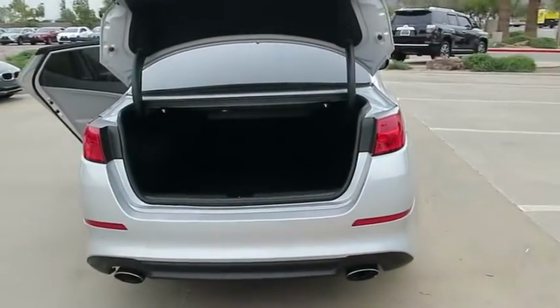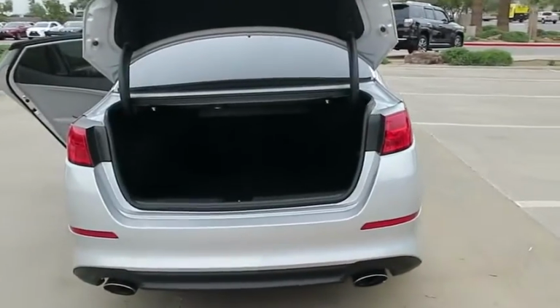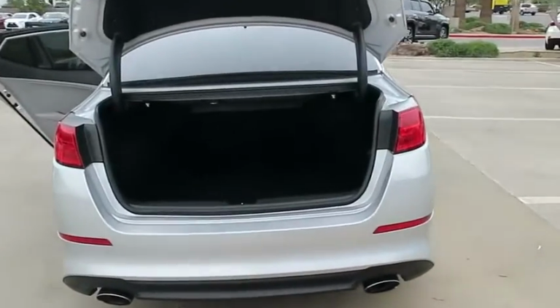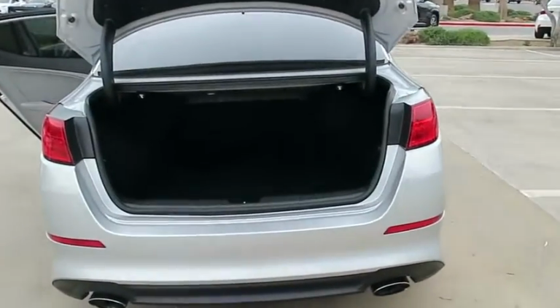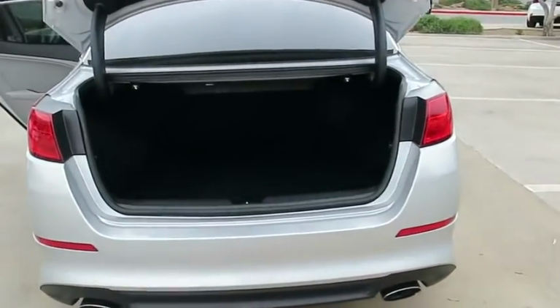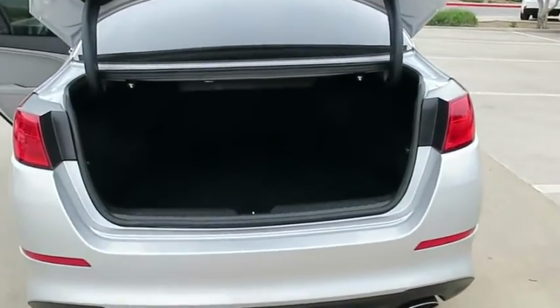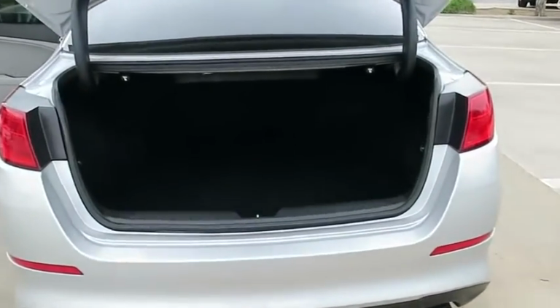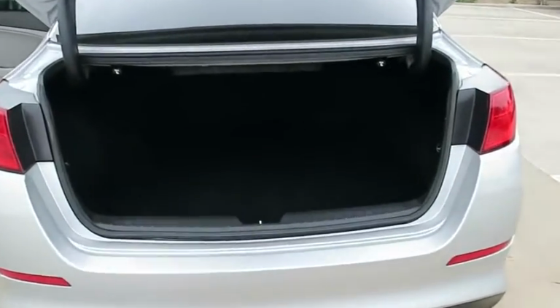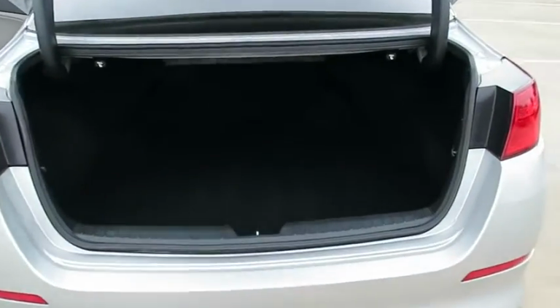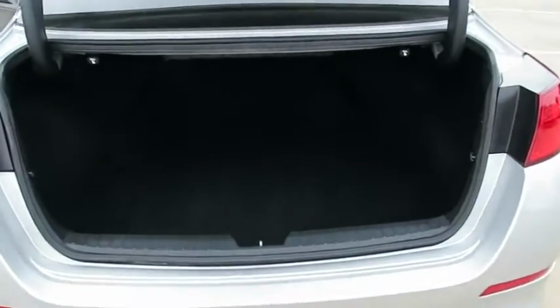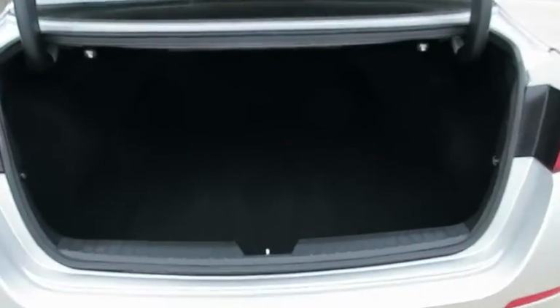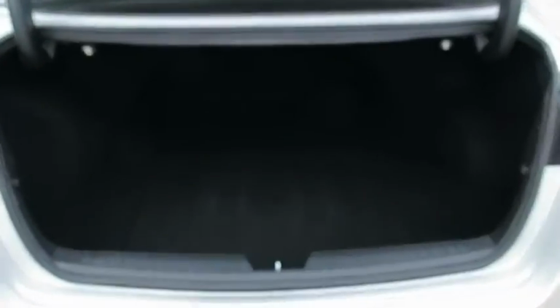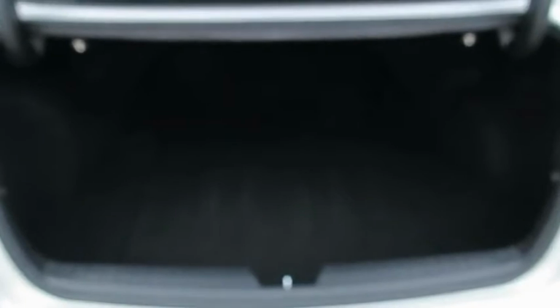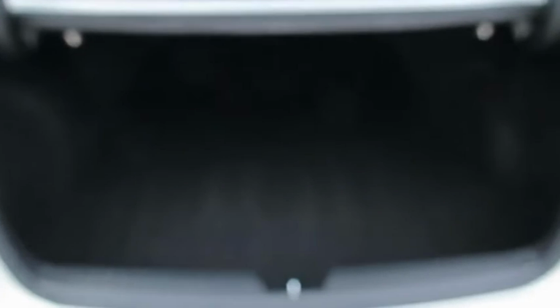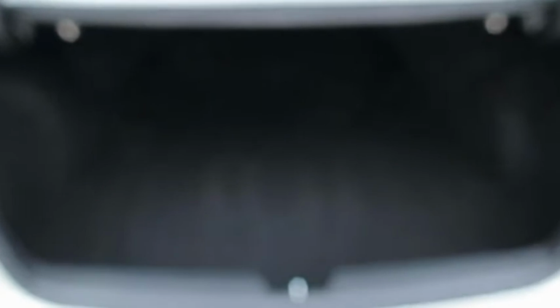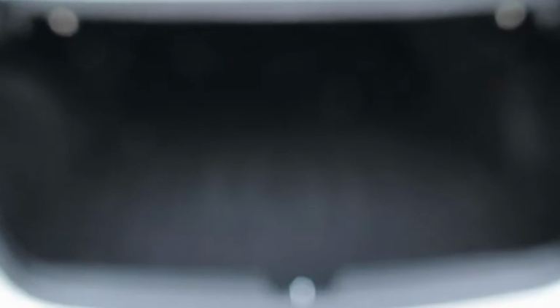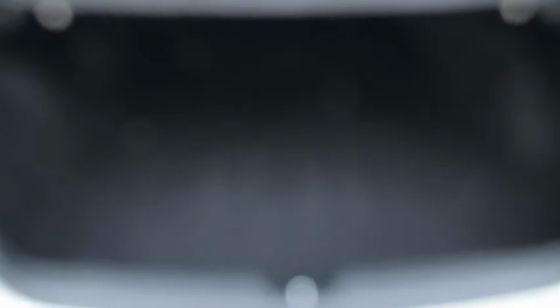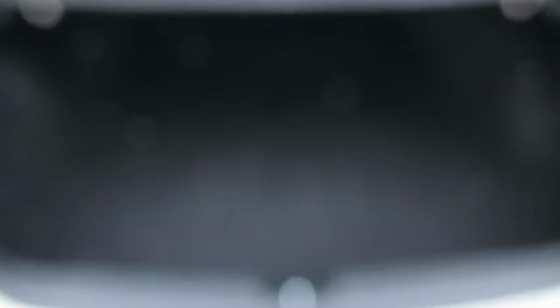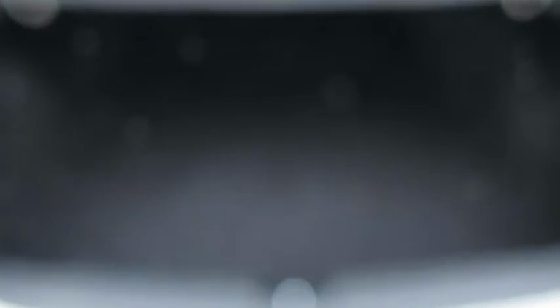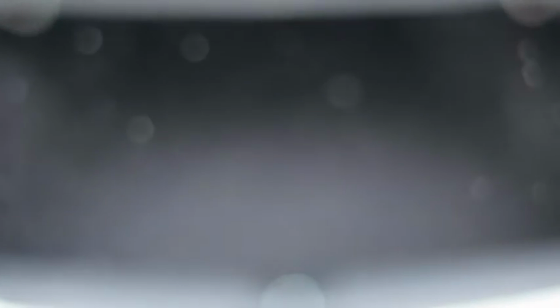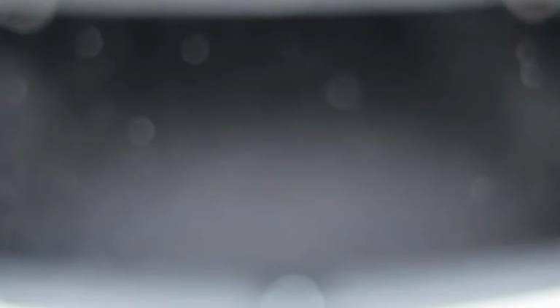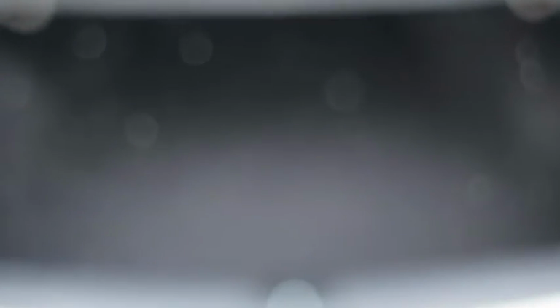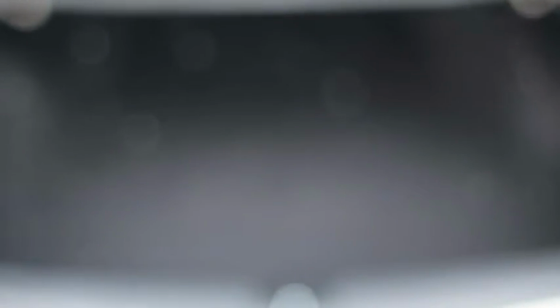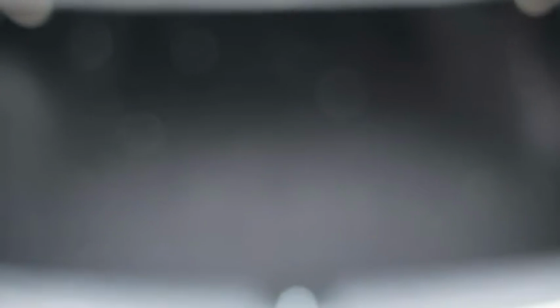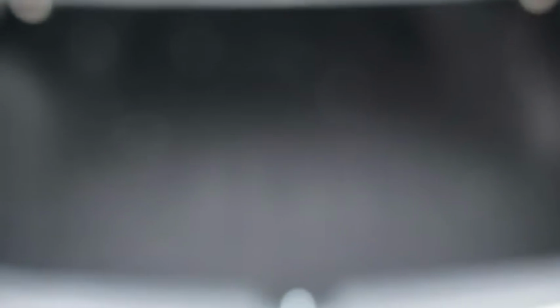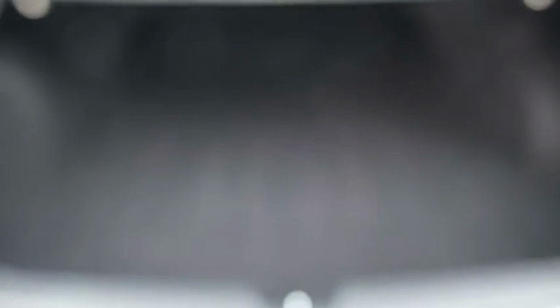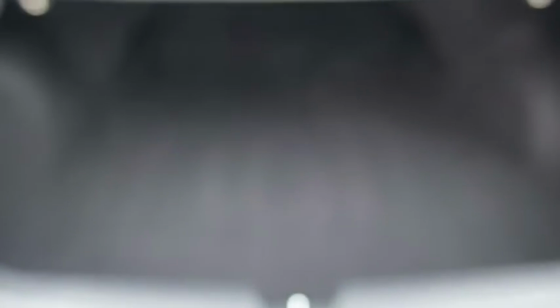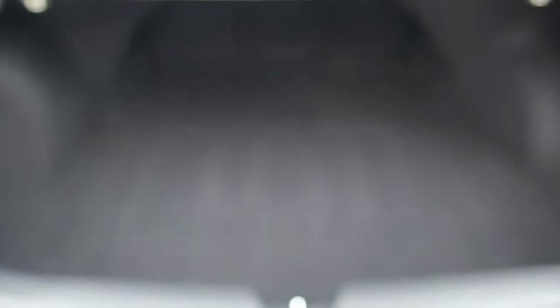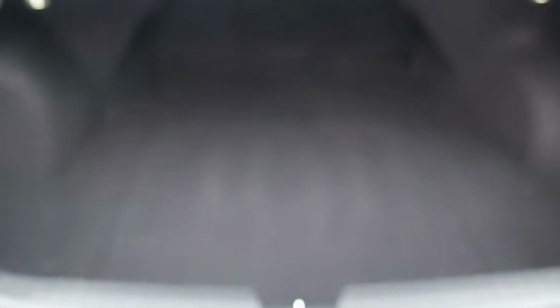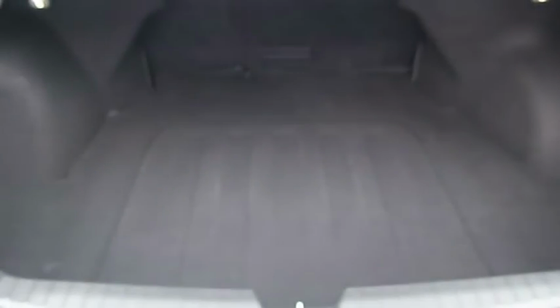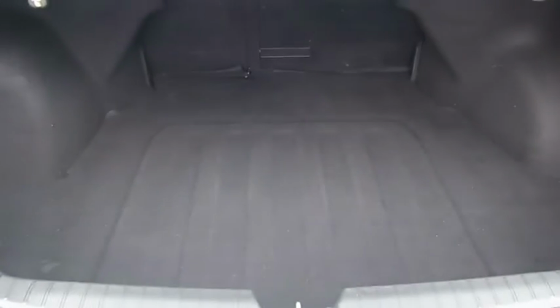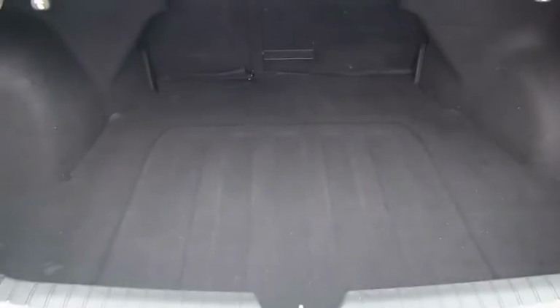Its smooth-flowing lines speak of grace and style and offer a strong hint of European luxury. This vehicle has less than 40,000 miles.